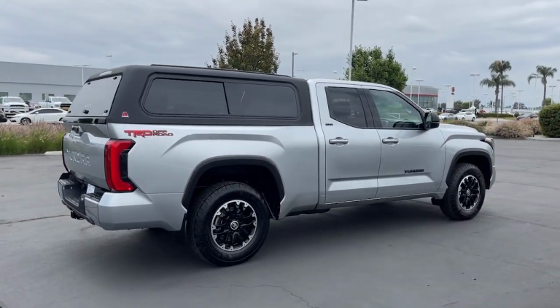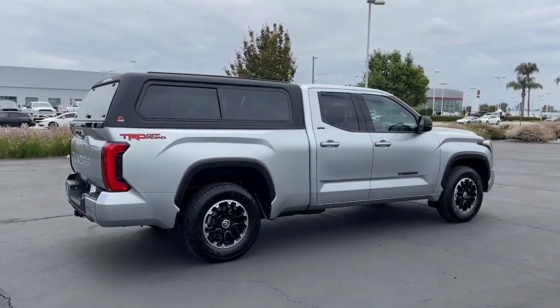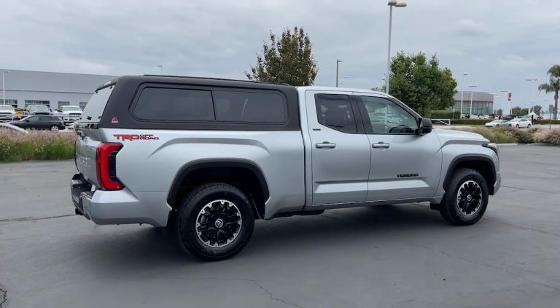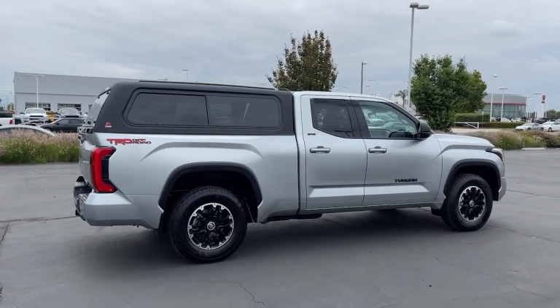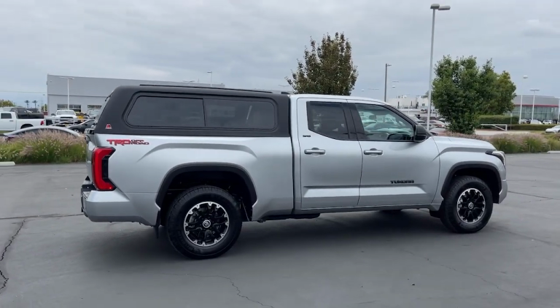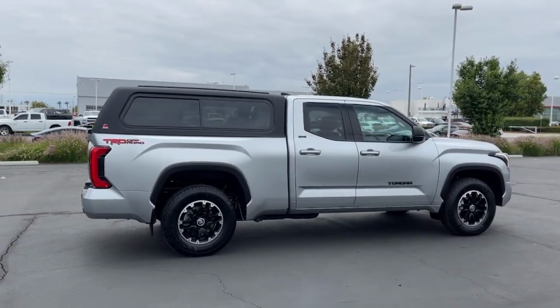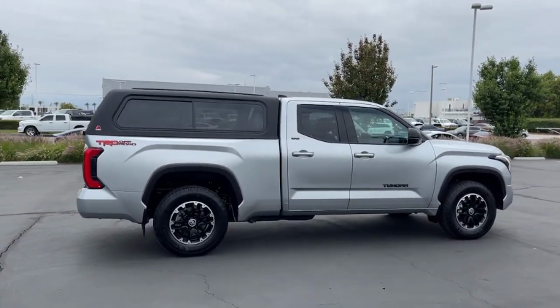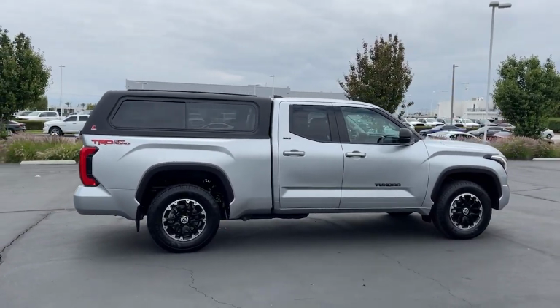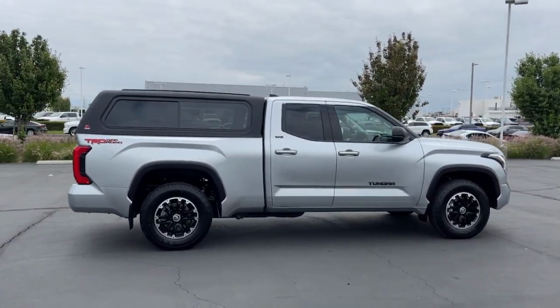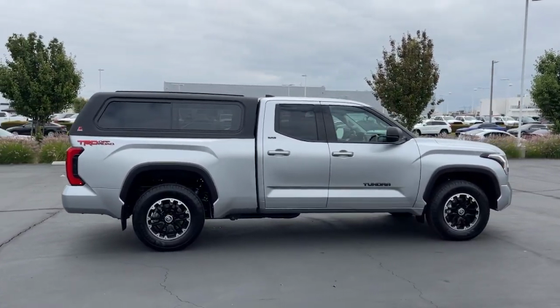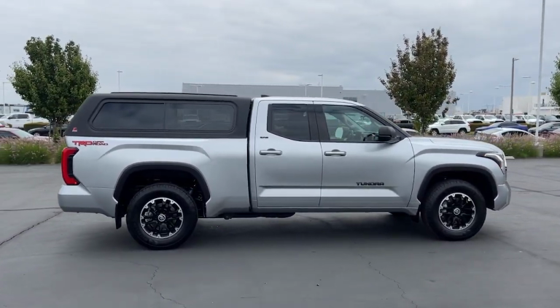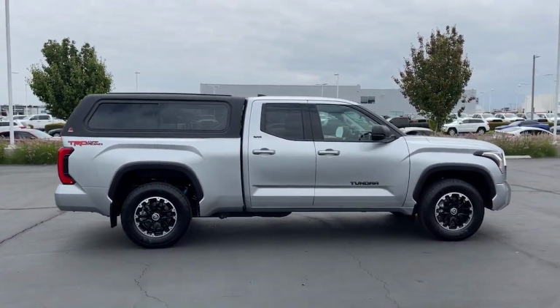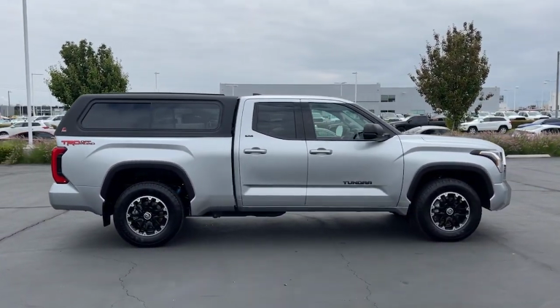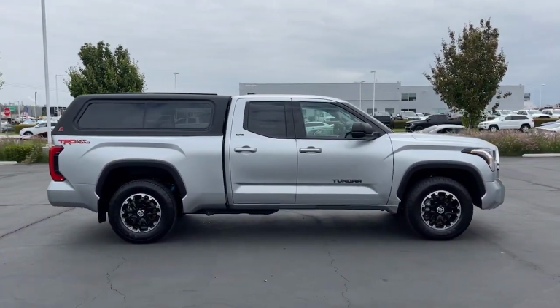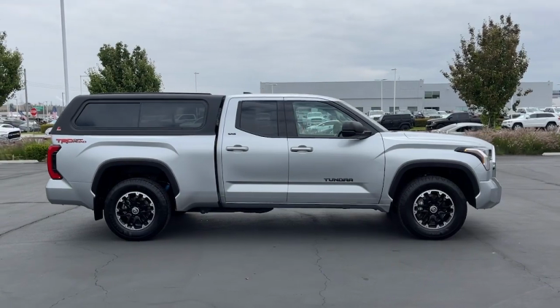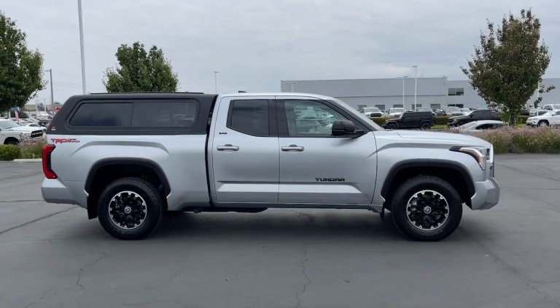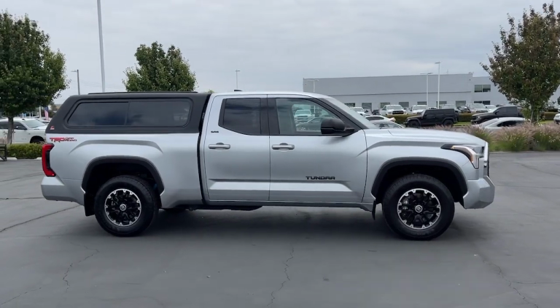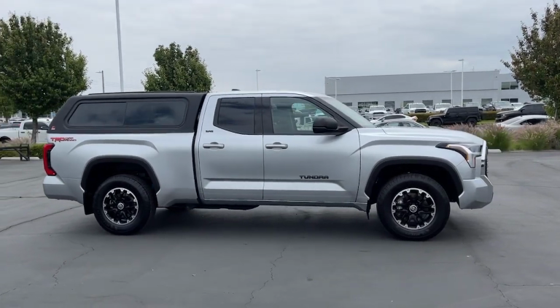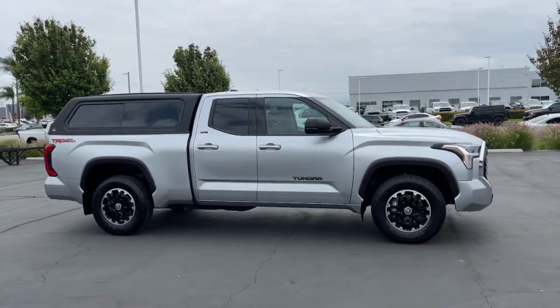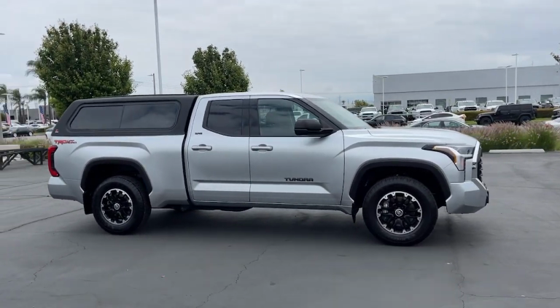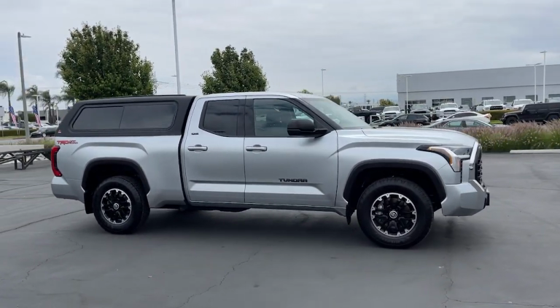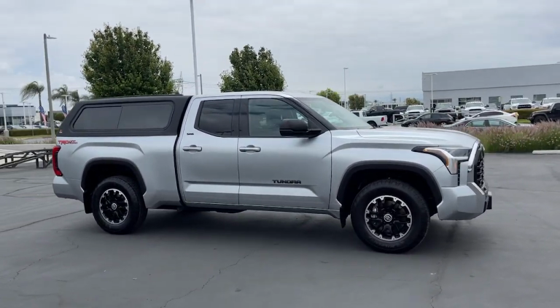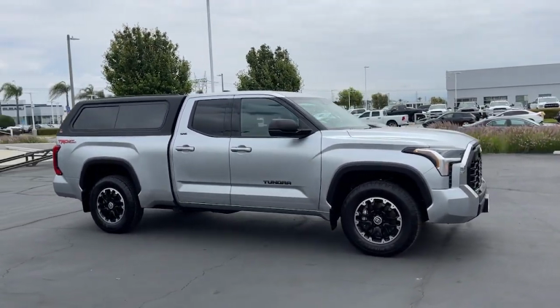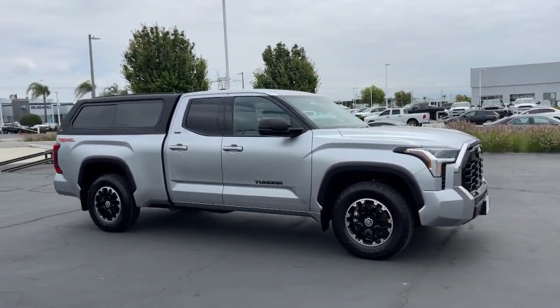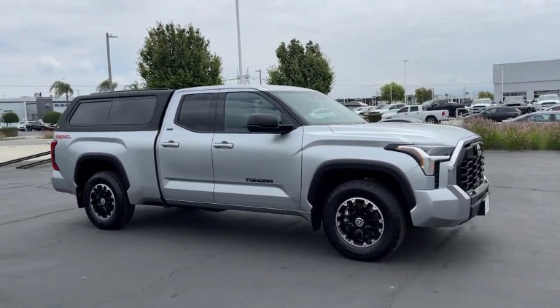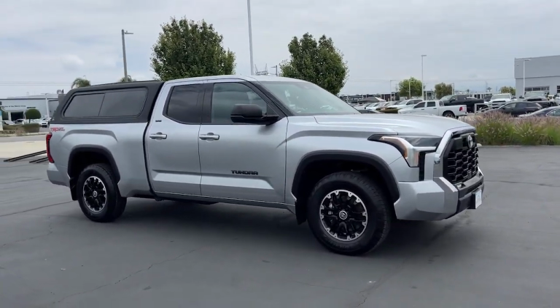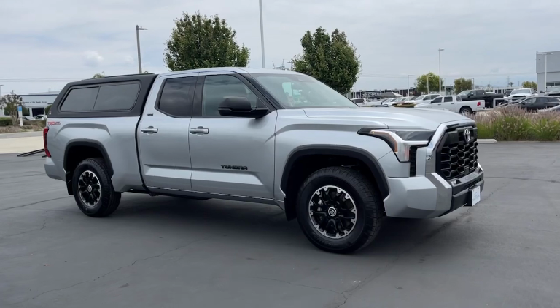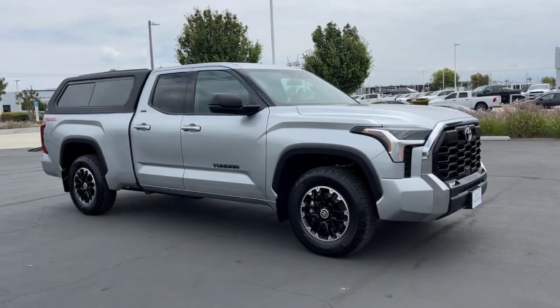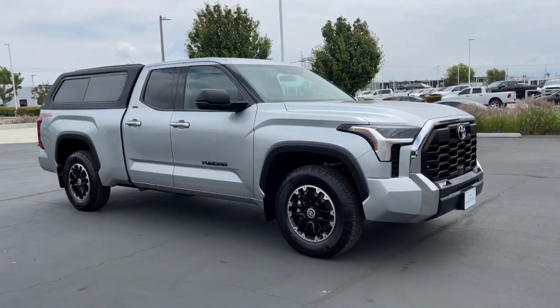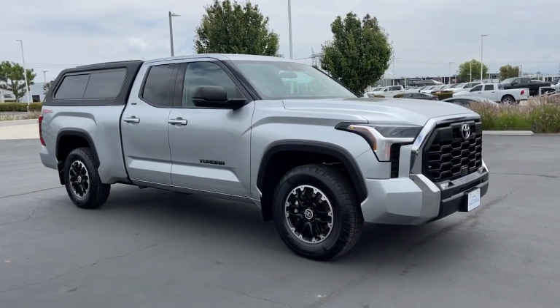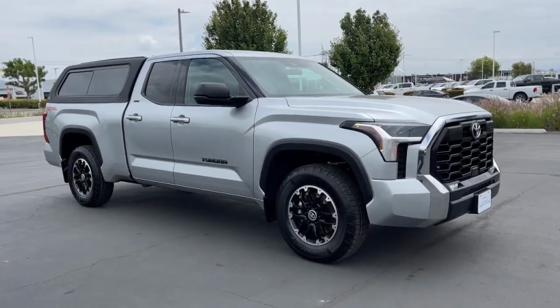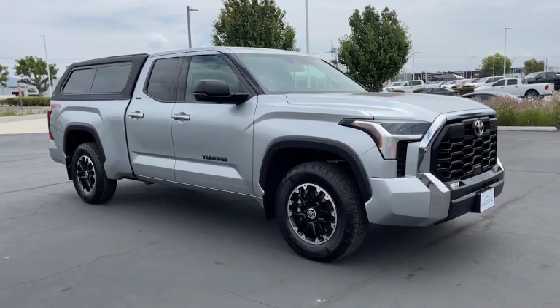Lane Departure Warning, Keyless Entry, Backup Camera, Fog Lamps, Lane Keeping Assist, Adaptive Cruise Control, Keyless Start, Heated Mirrors, Remote Engine Start, Satellite Radio.